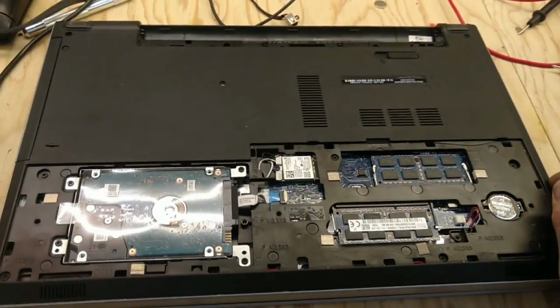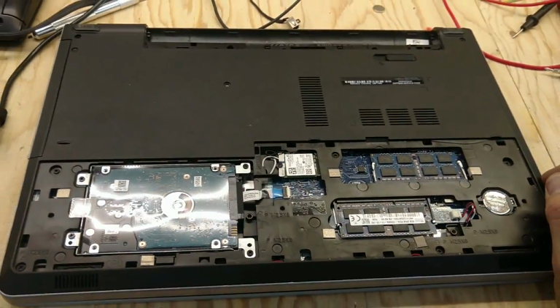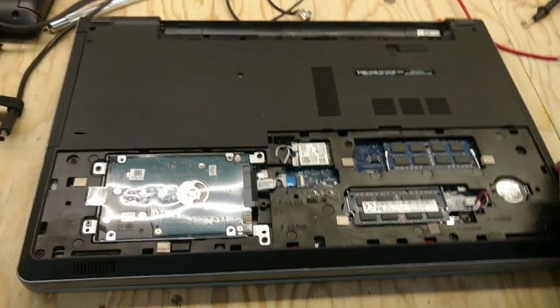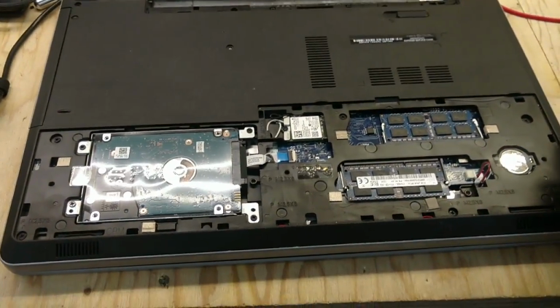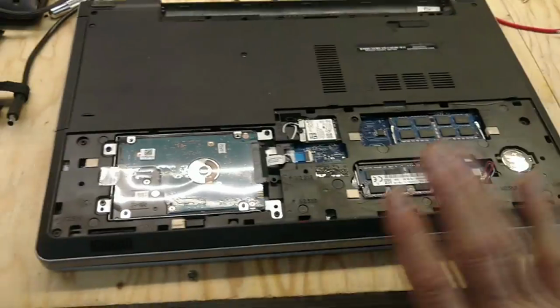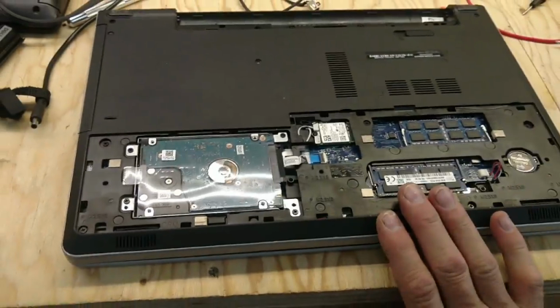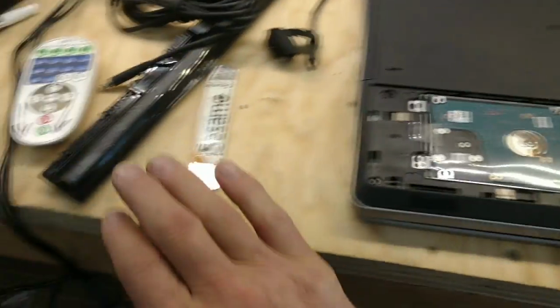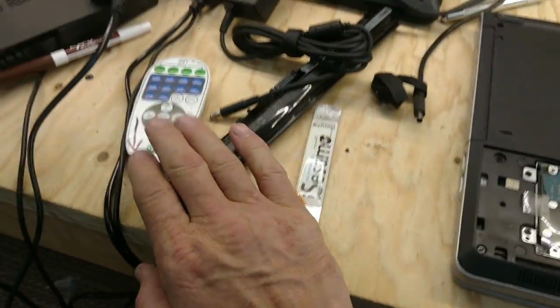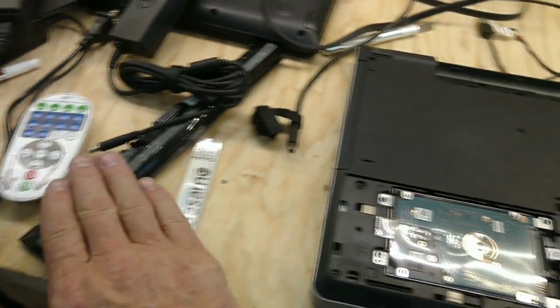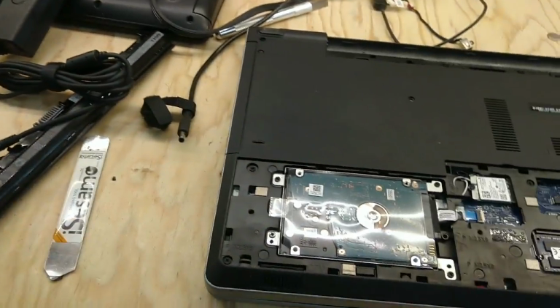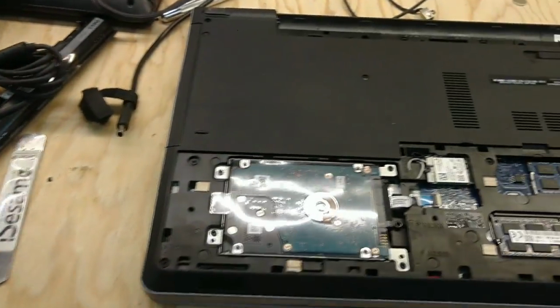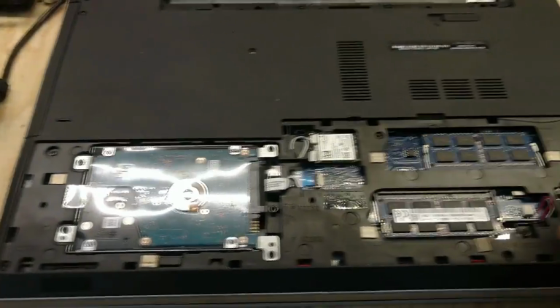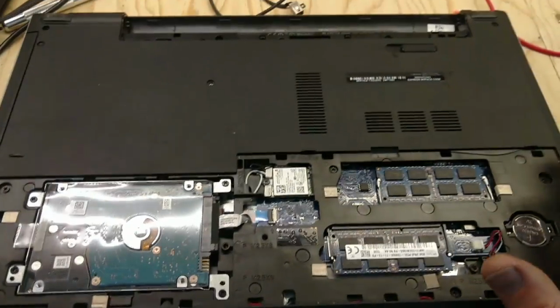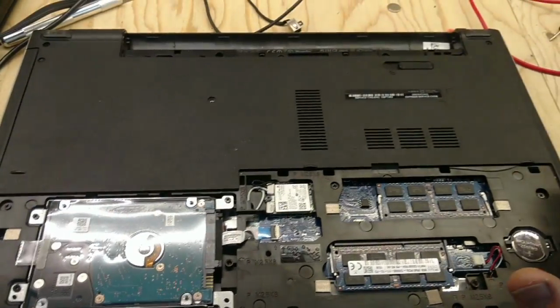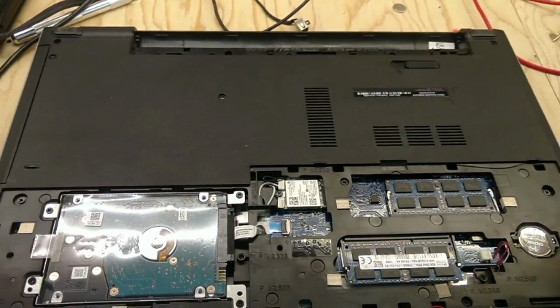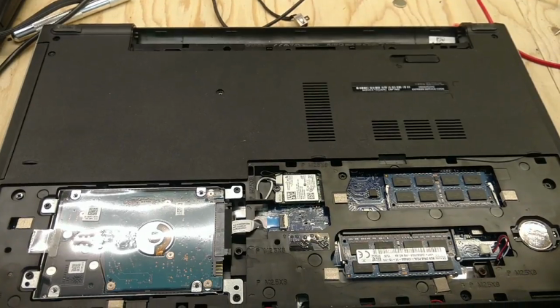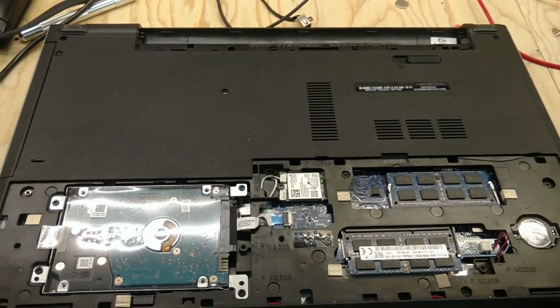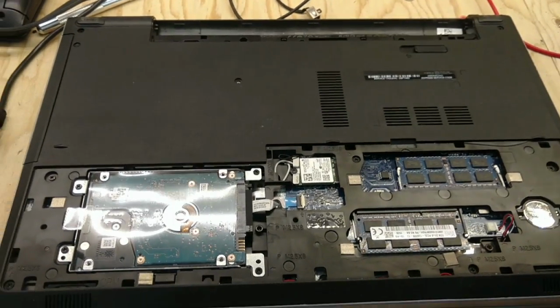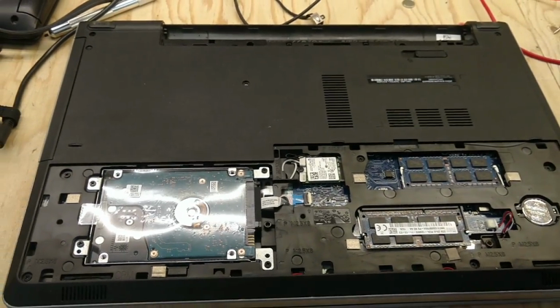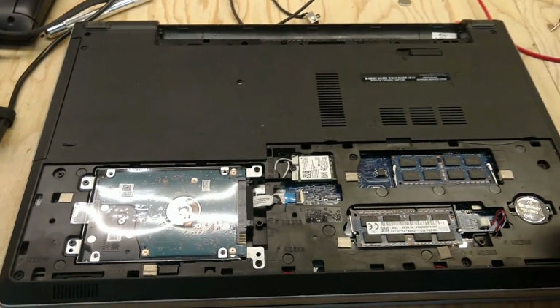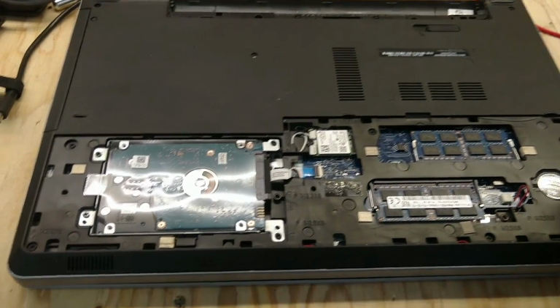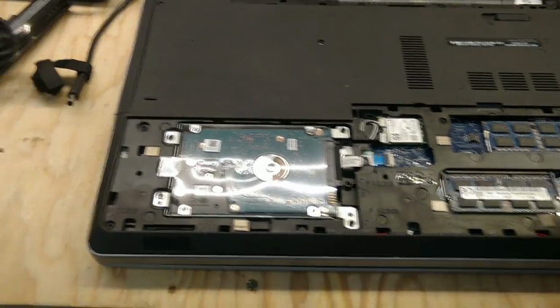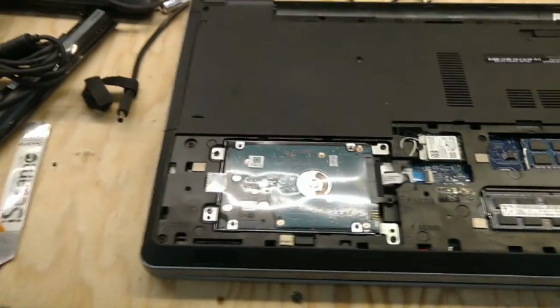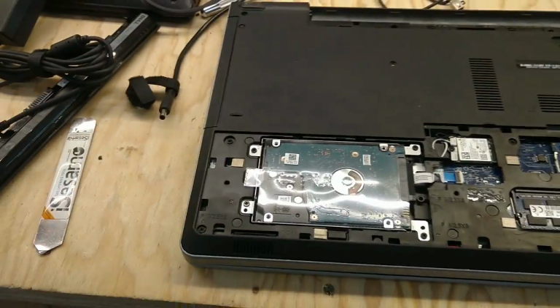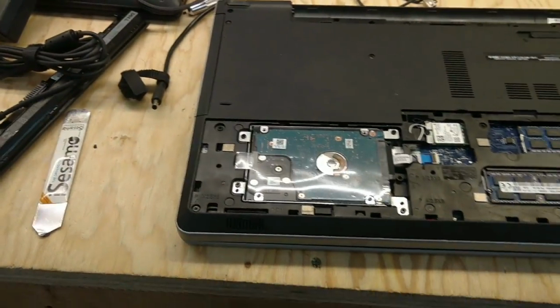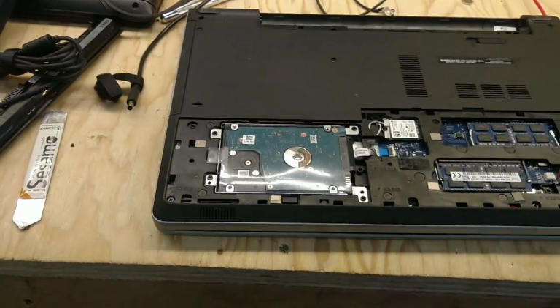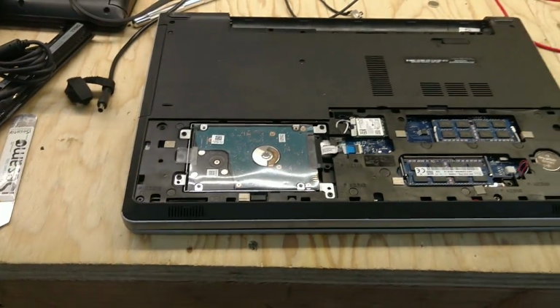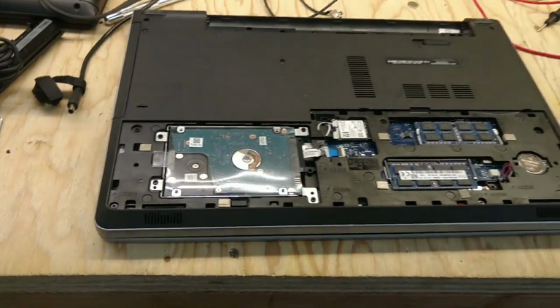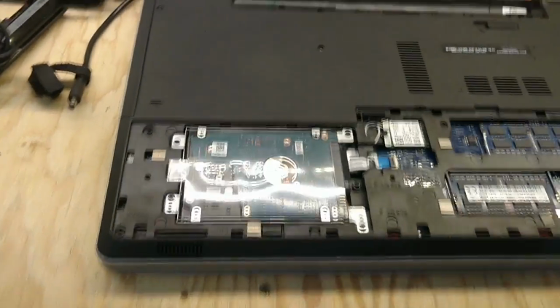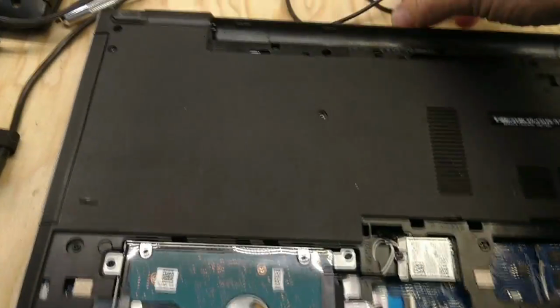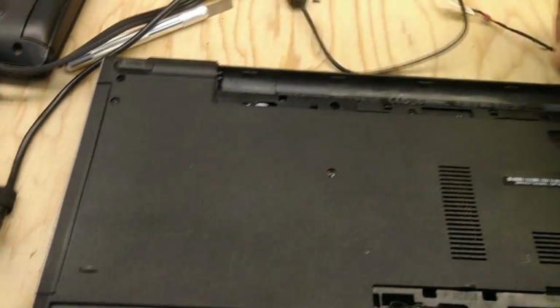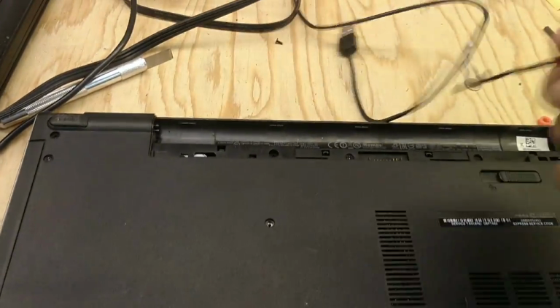And it still was acting crazy — it wasn't charging. I could charge the battery up in a different laptop, slap it in. I used this extra battery I had, slapped it in, and it would work until the battery died. There's one more thing I found online, and that was to replace this little guy.